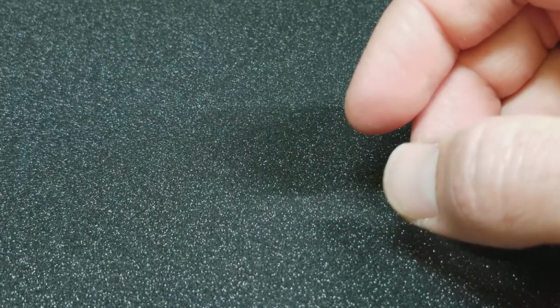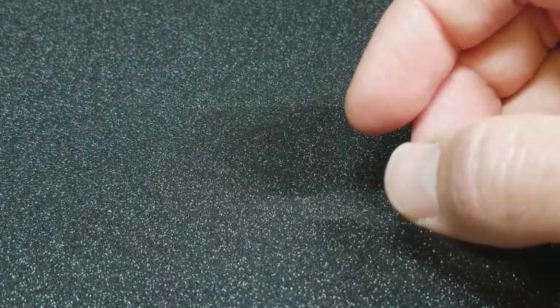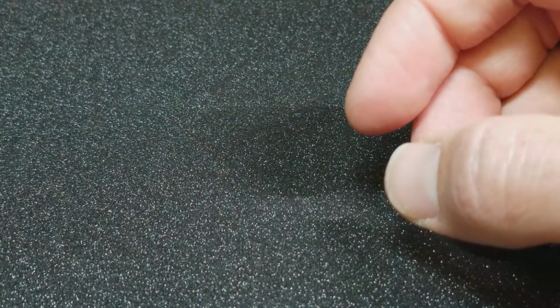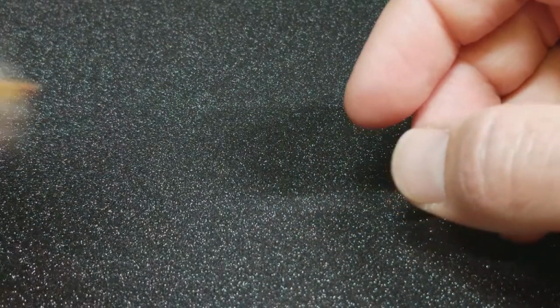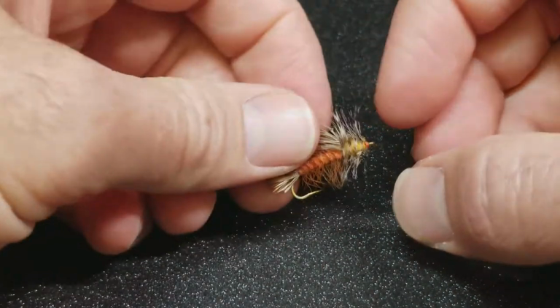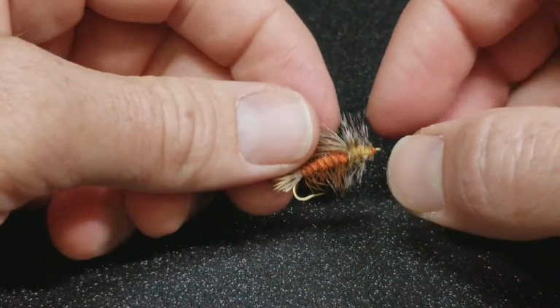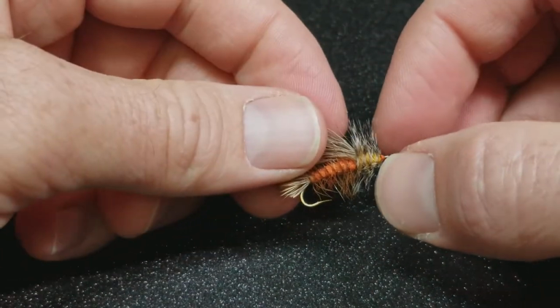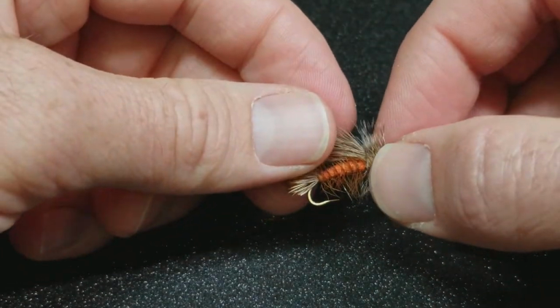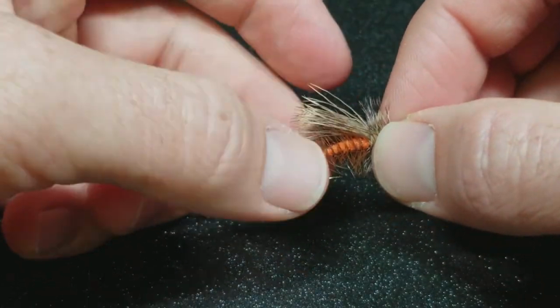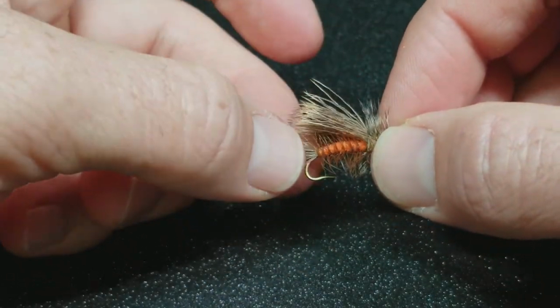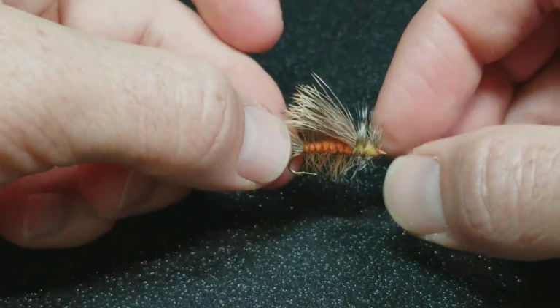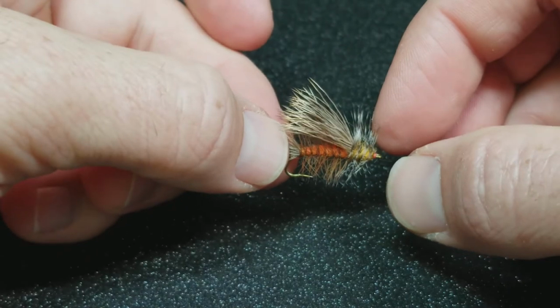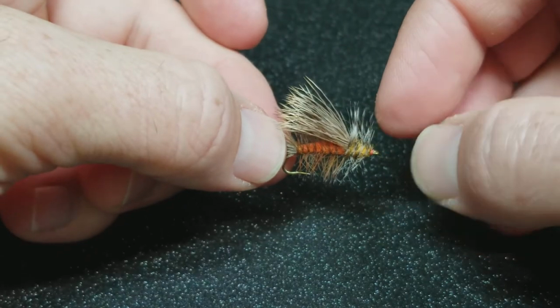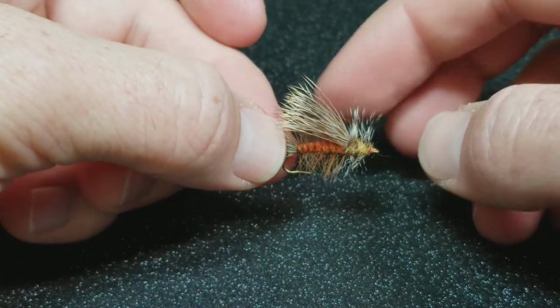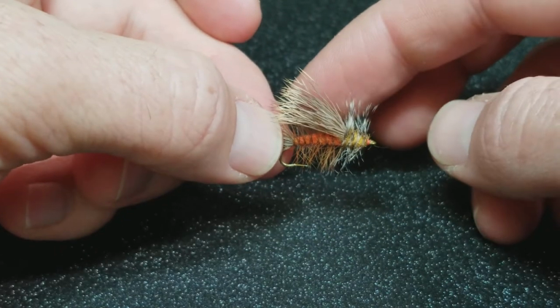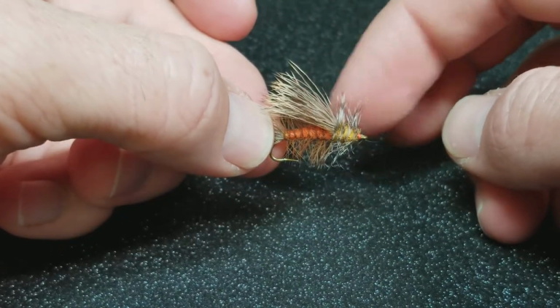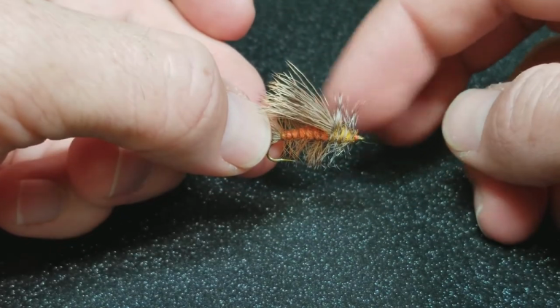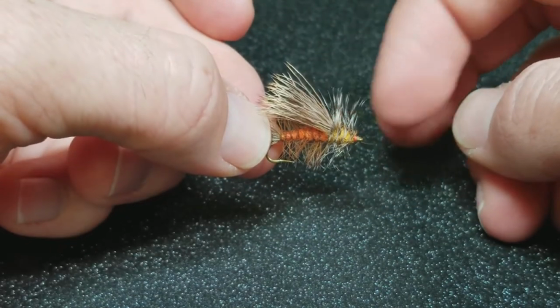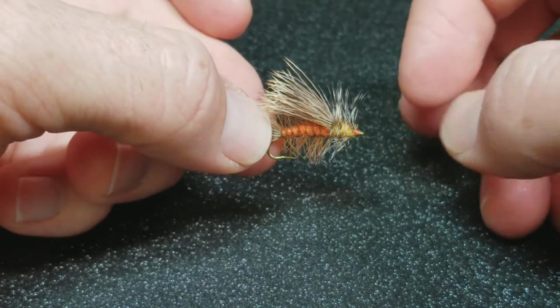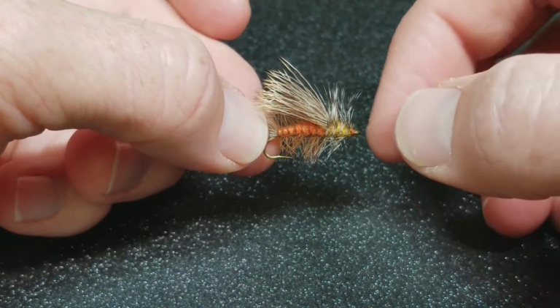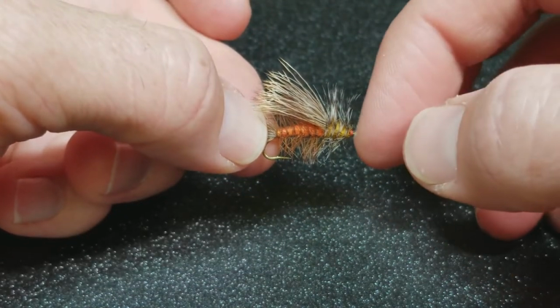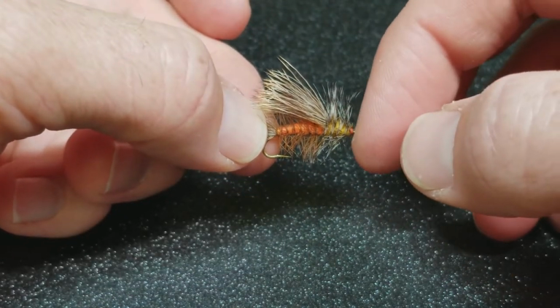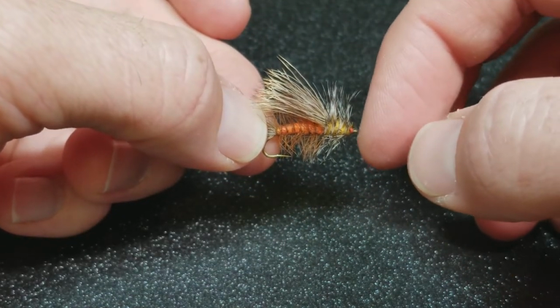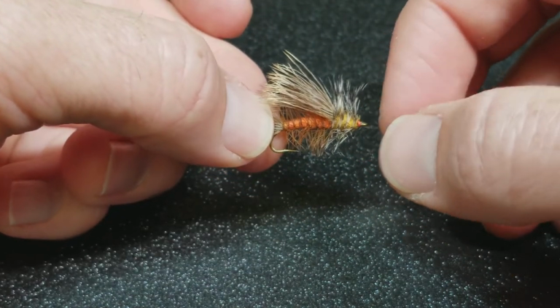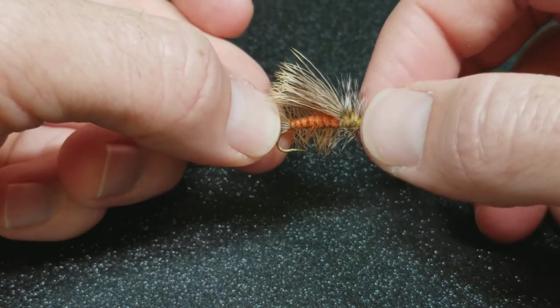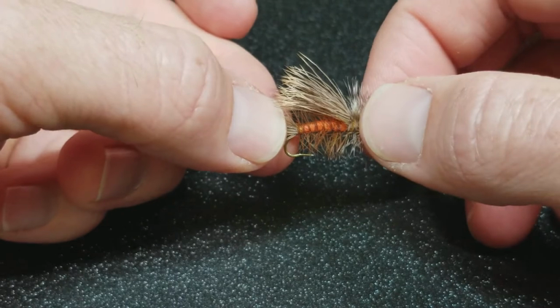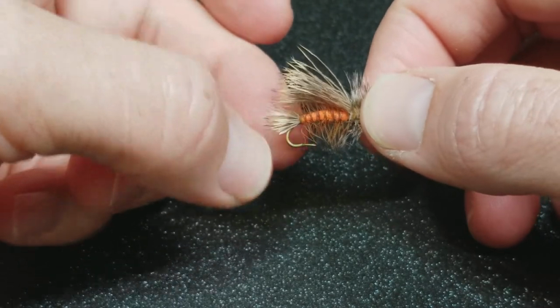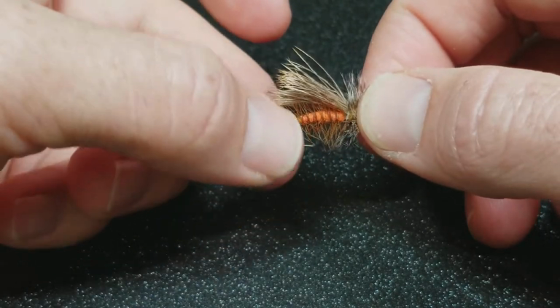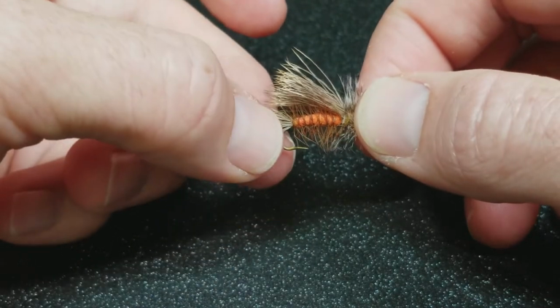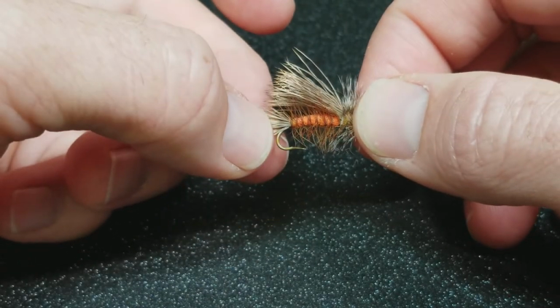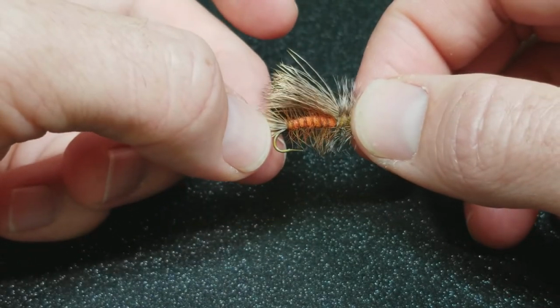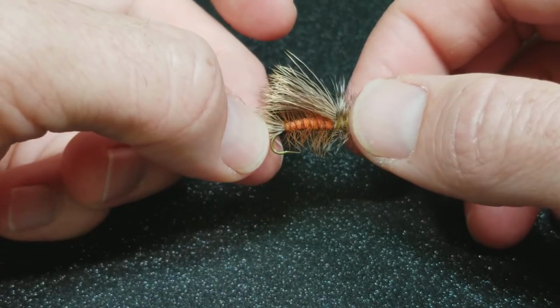There are other traditional patterns. It's a long-standing stimulator pattern that's tied on a longer shanked hook. This is technically a nymph hook and that gives it a little bit of added extra strength.